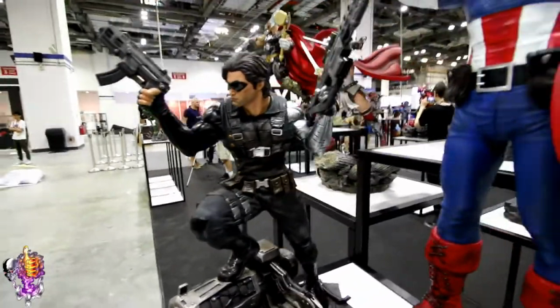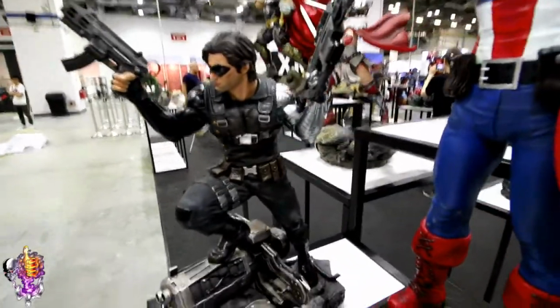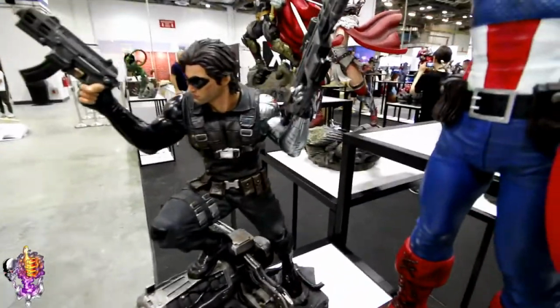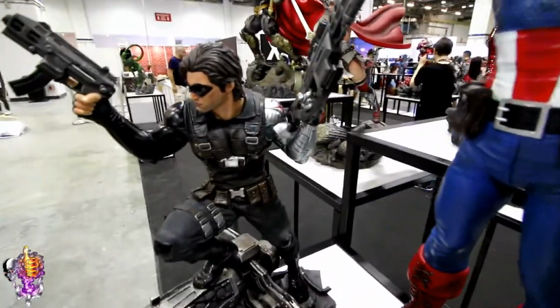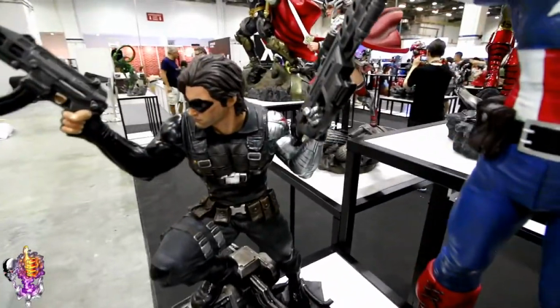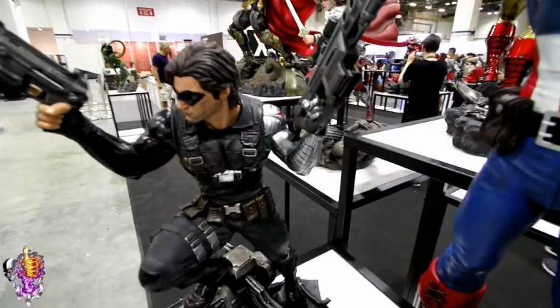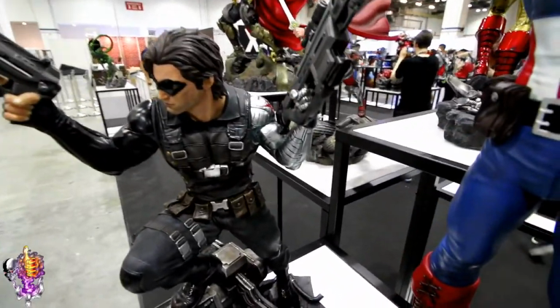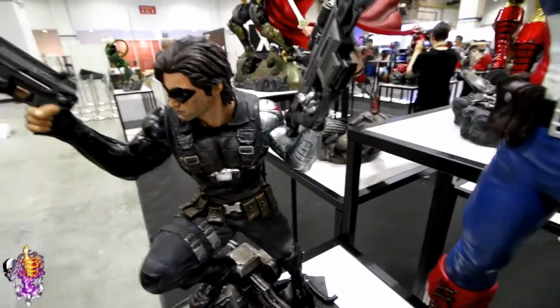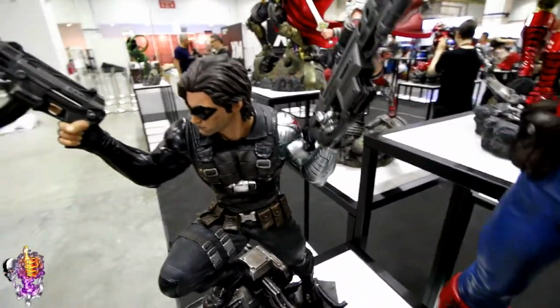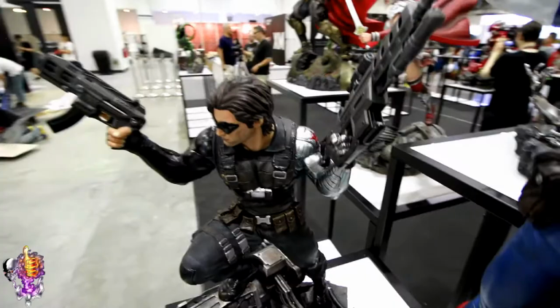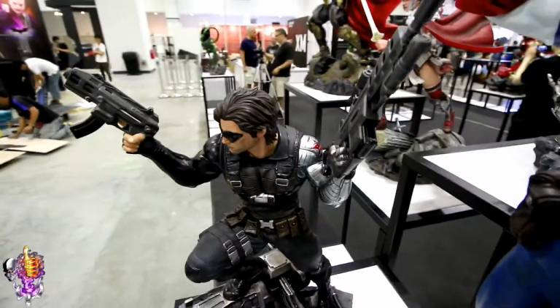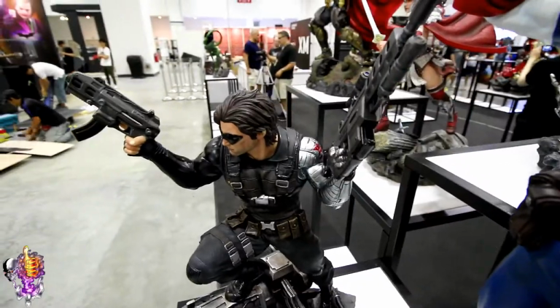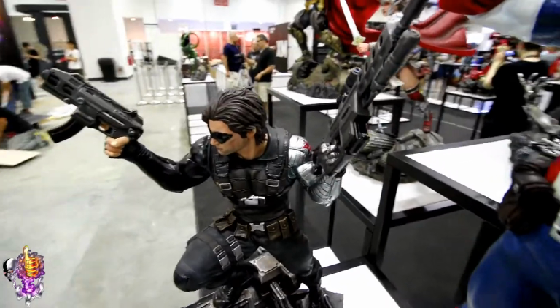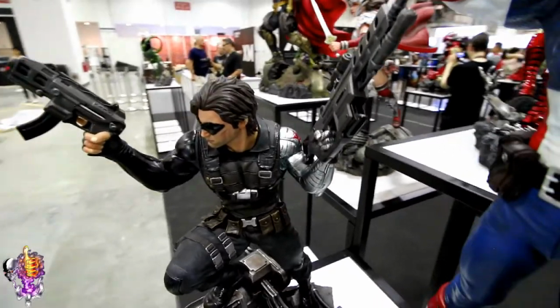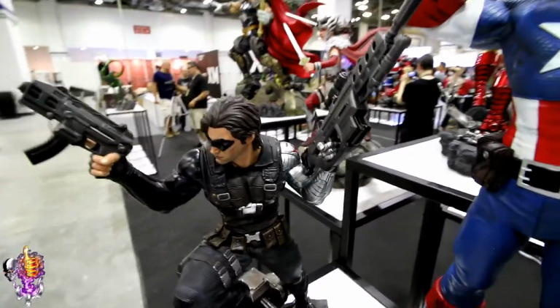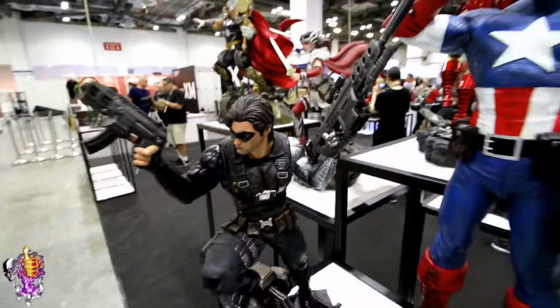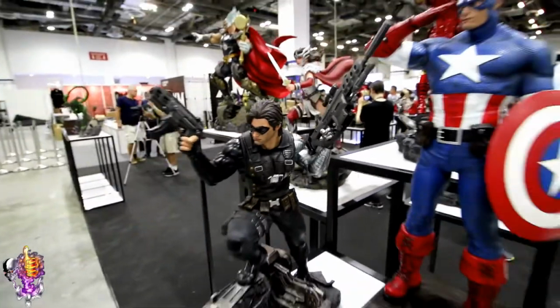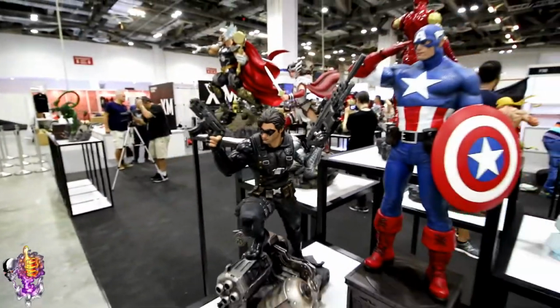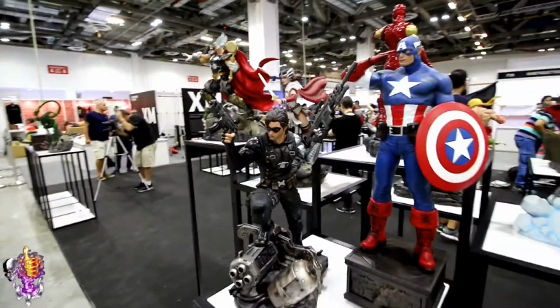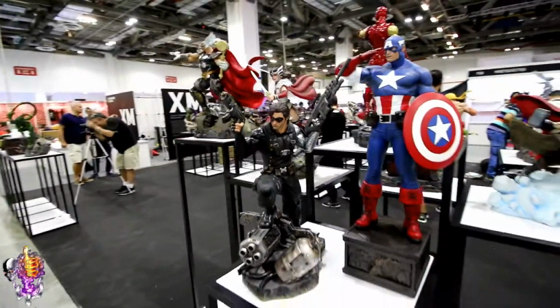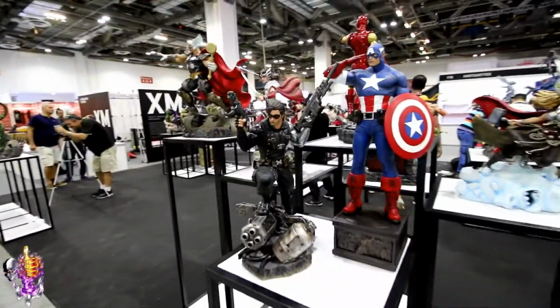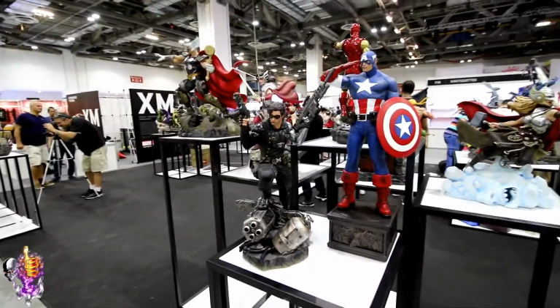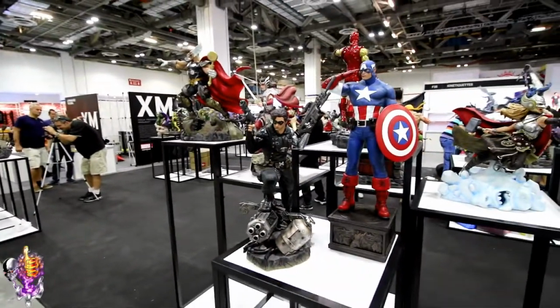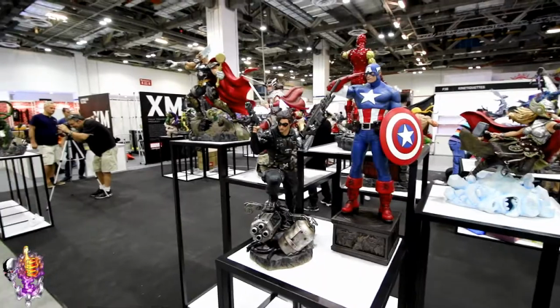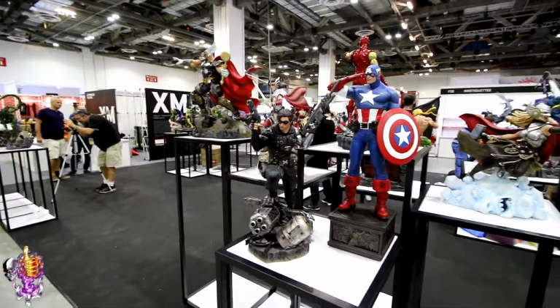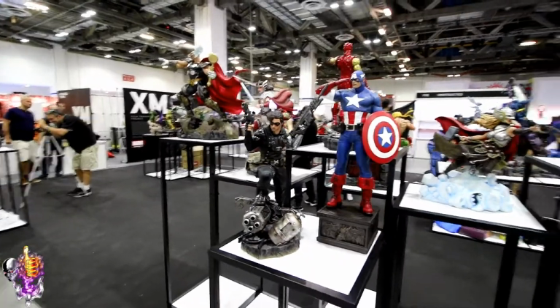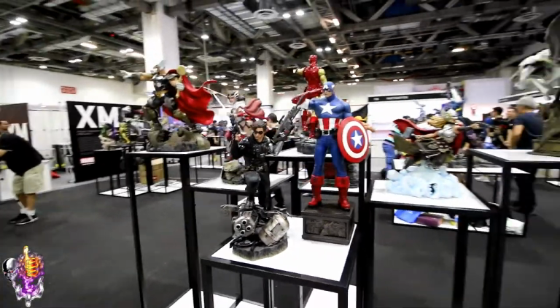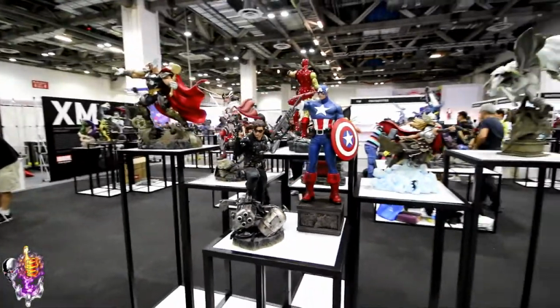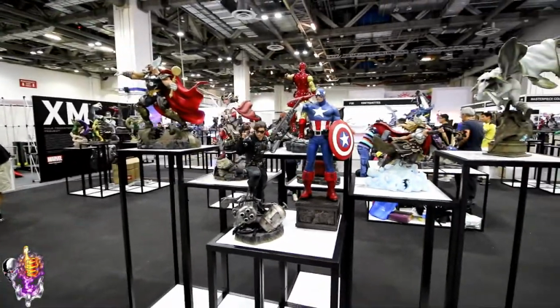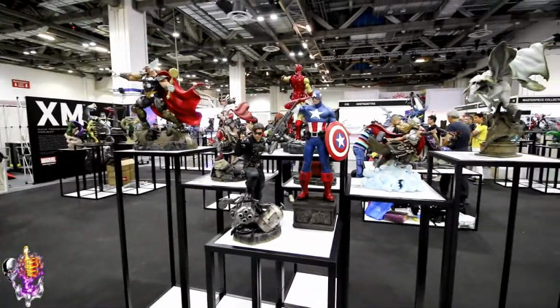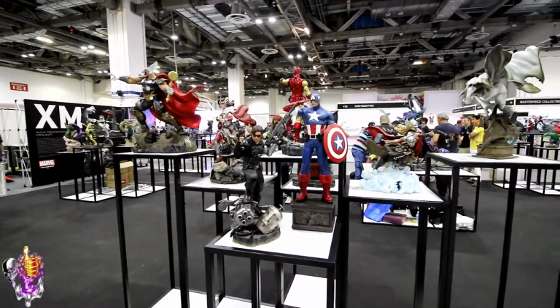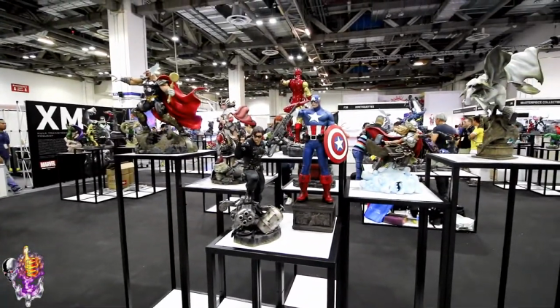Here's a close-up on his arm. Winter Soldier — looks pretty good there beside Cap. I like it.